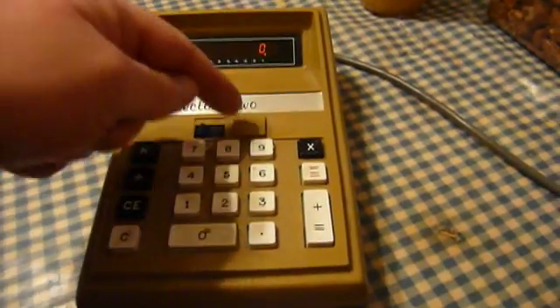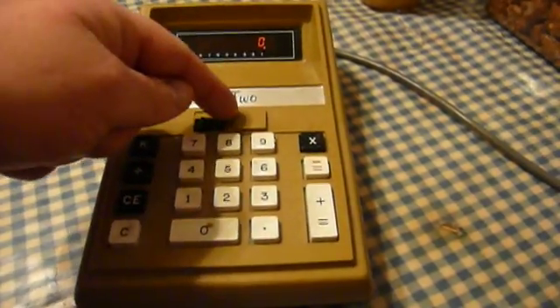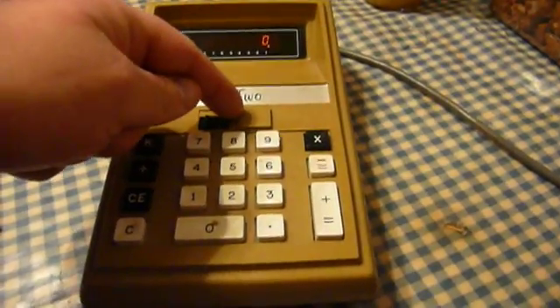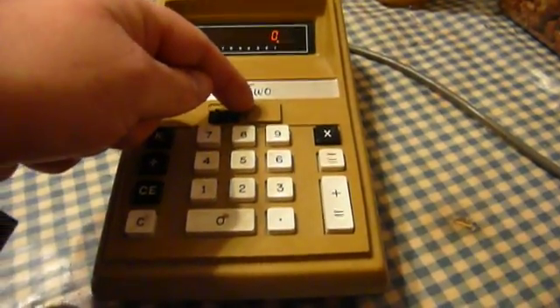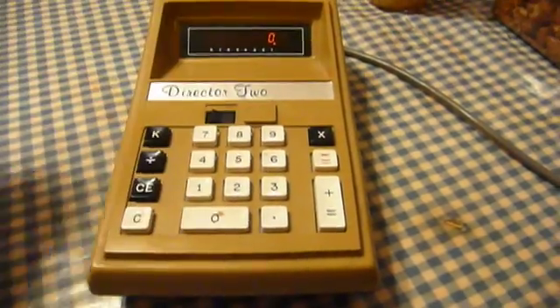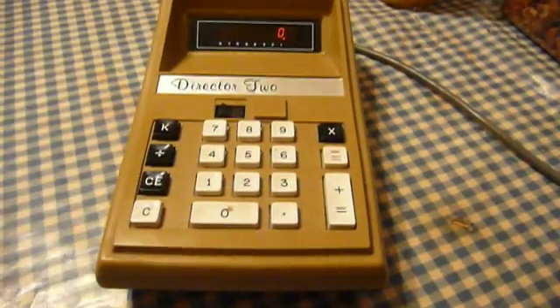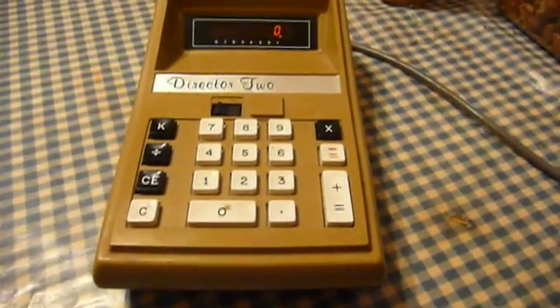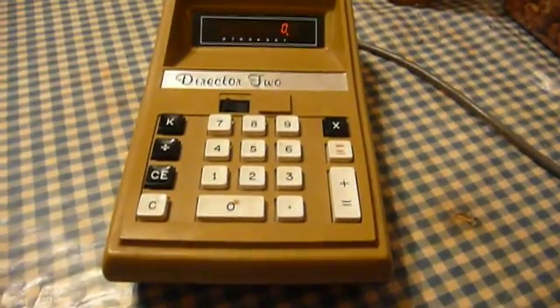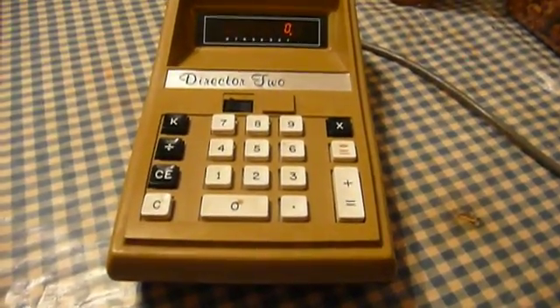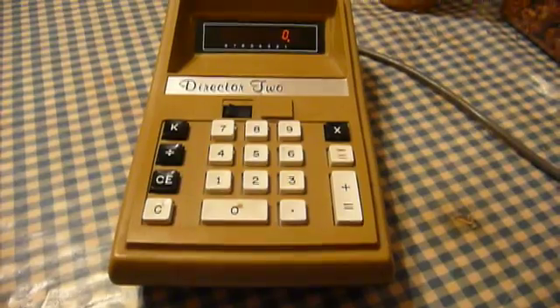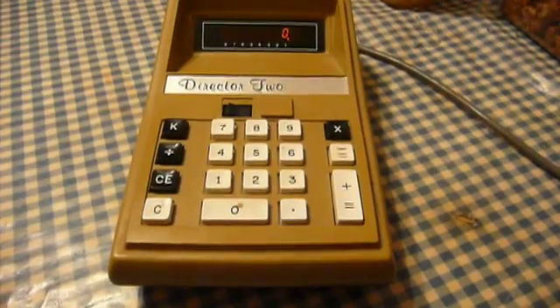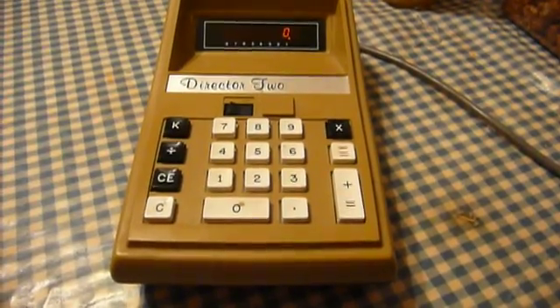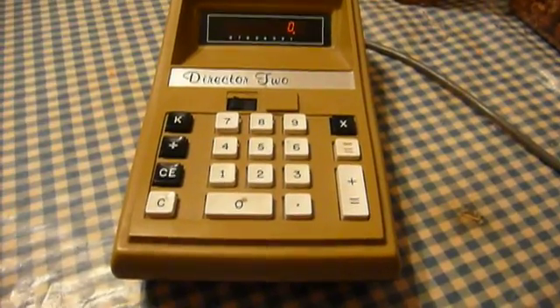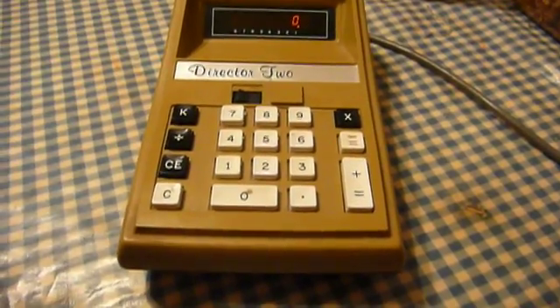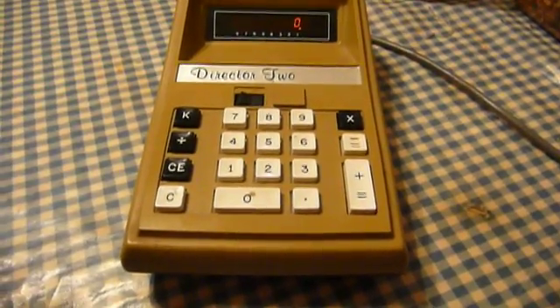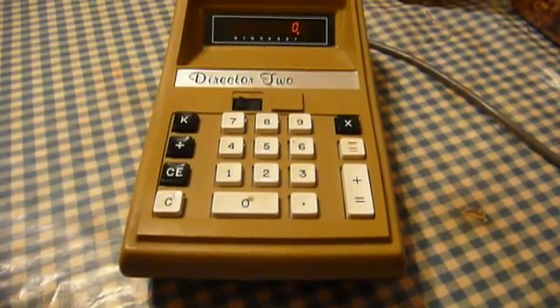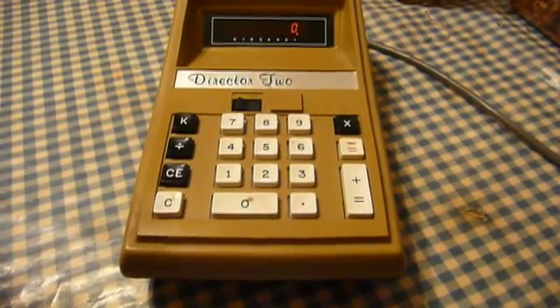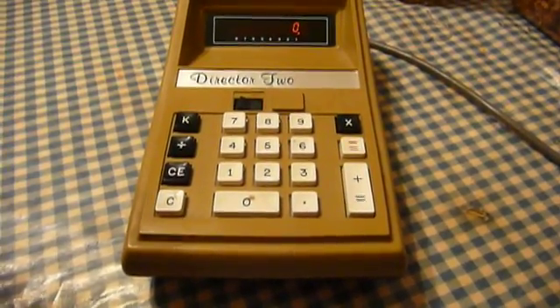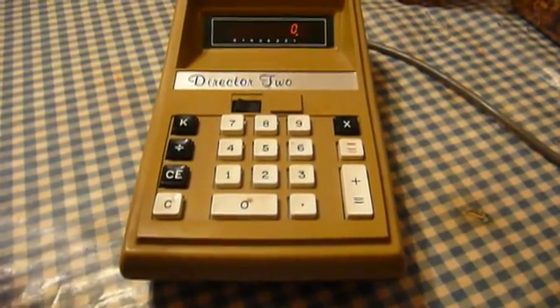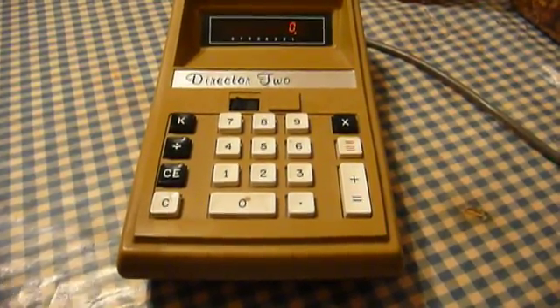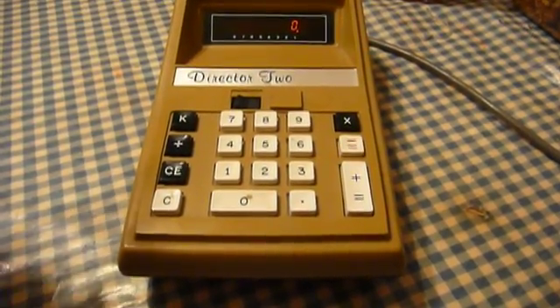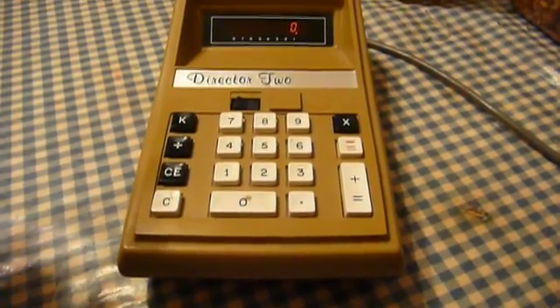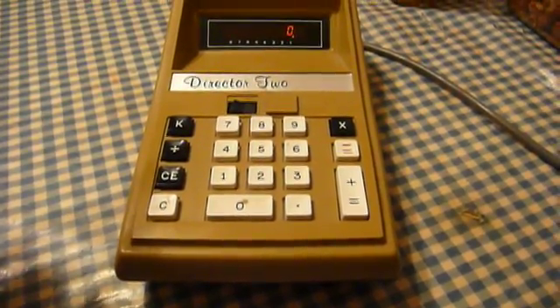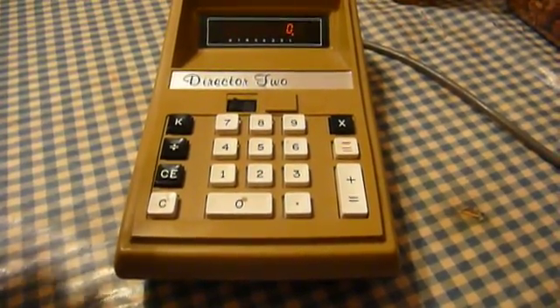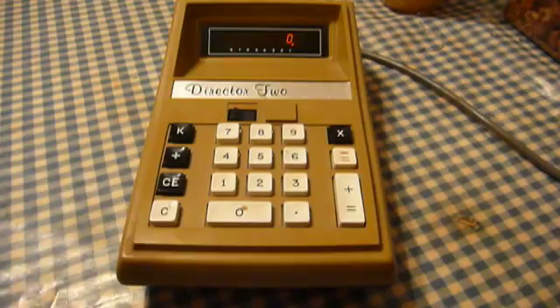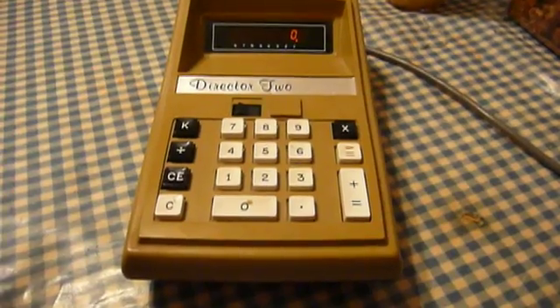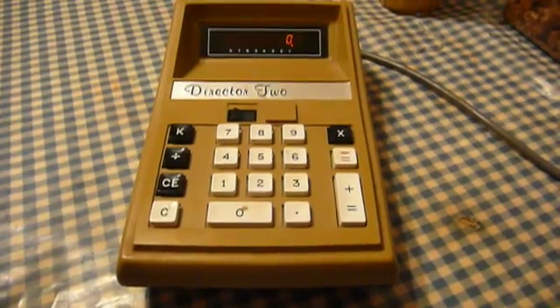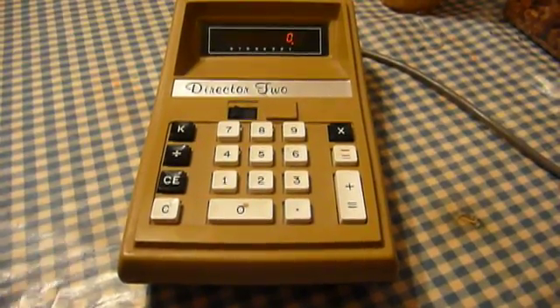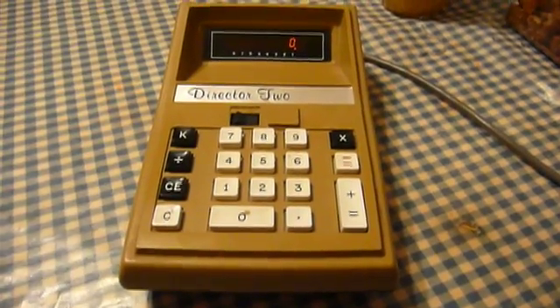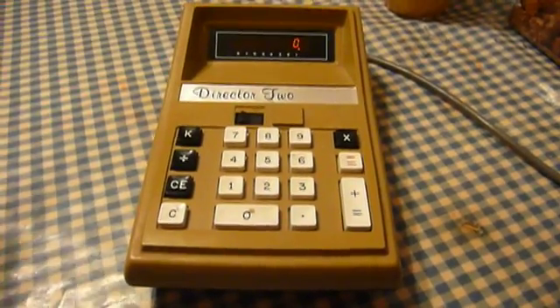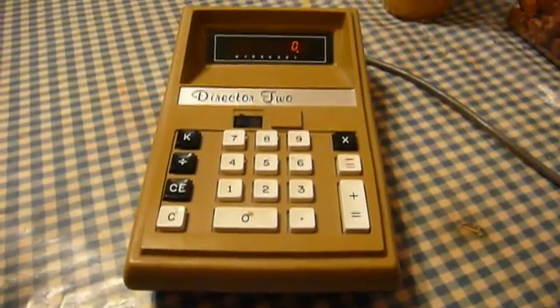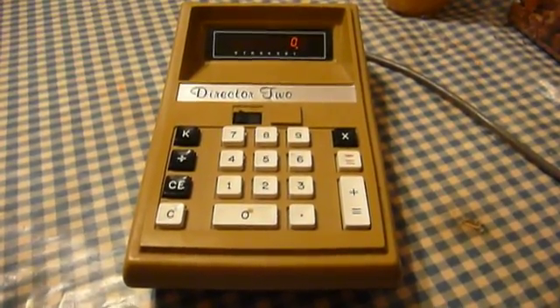This blank plate right here — on some models that were fancier than this, there is a decimal precision switch that sets it to two decimal points, four decimal points, or a floating point.